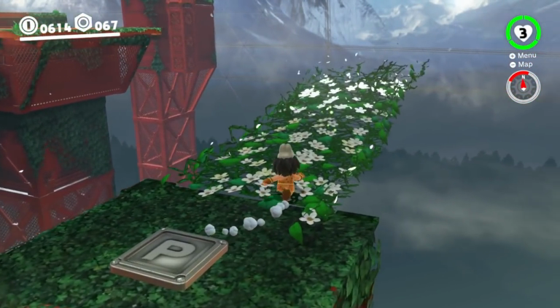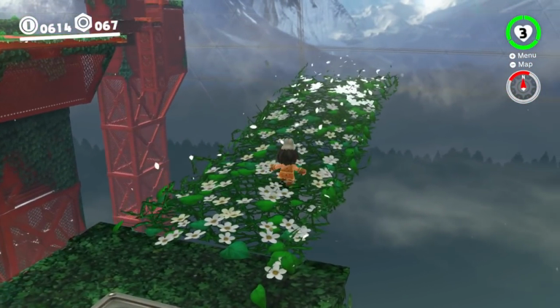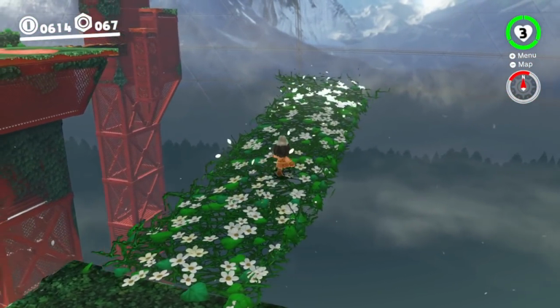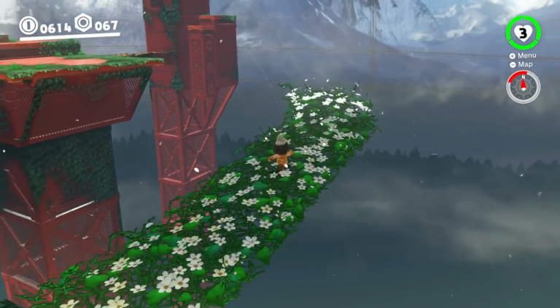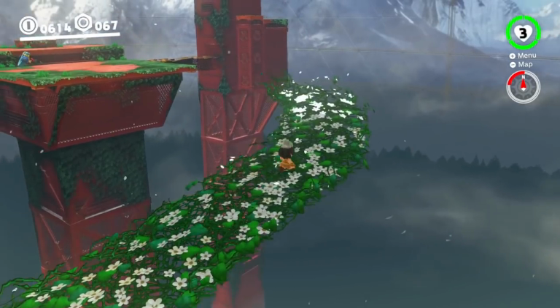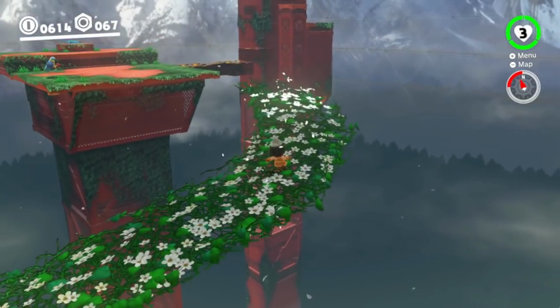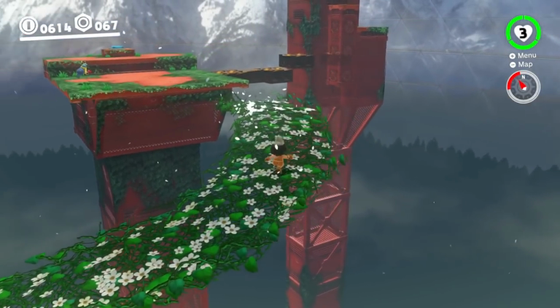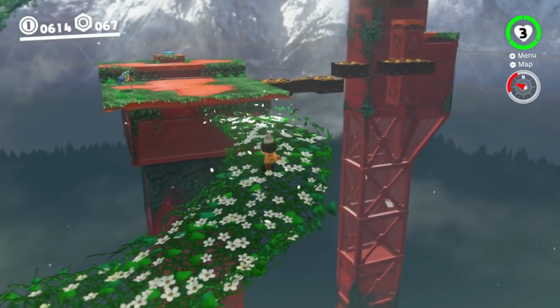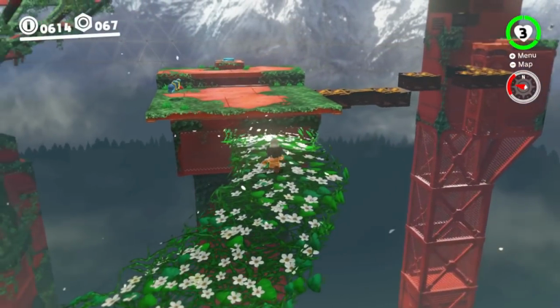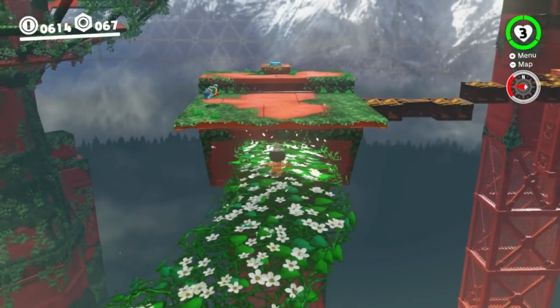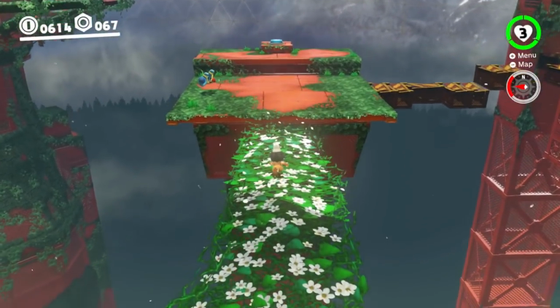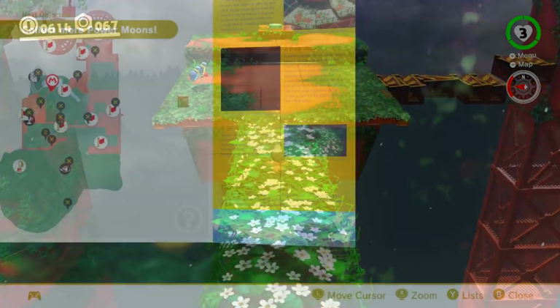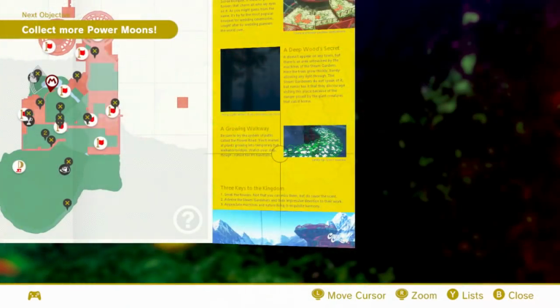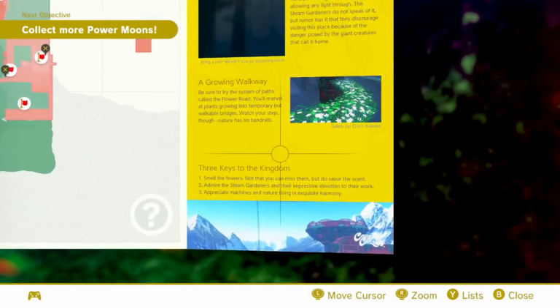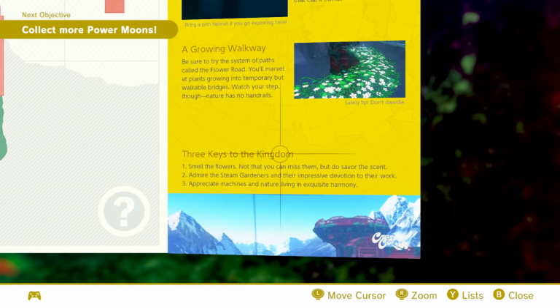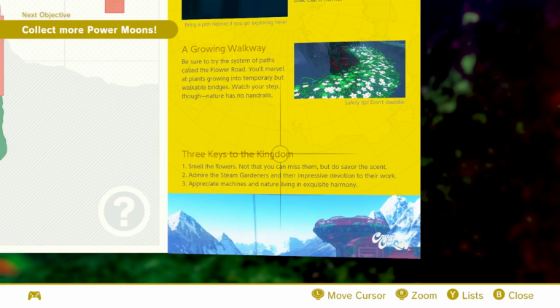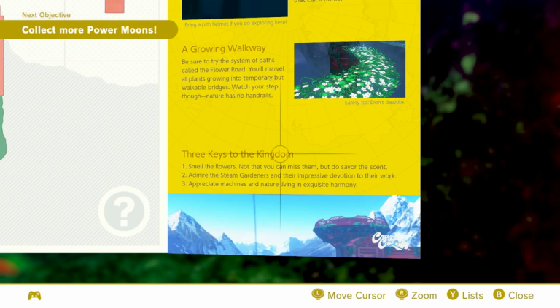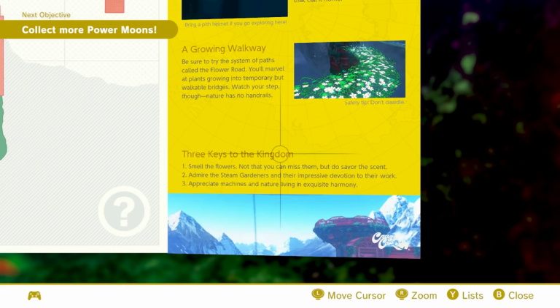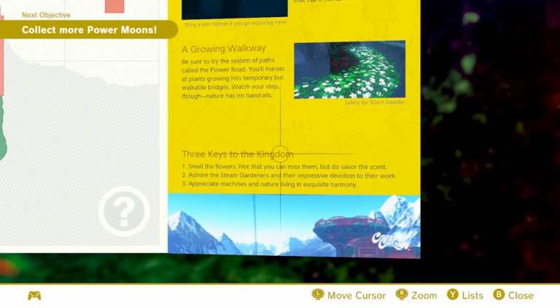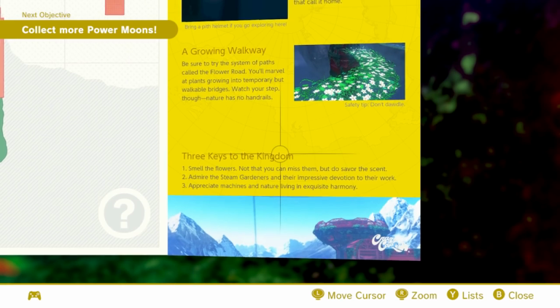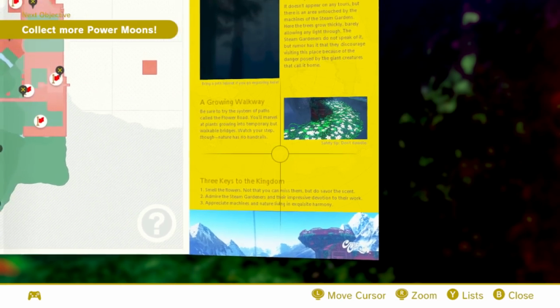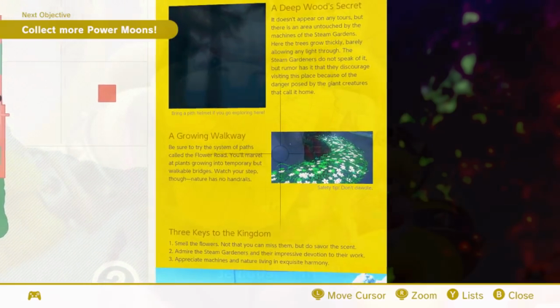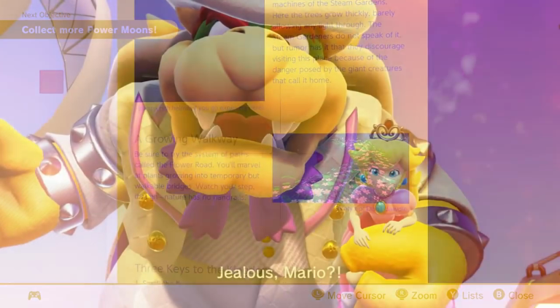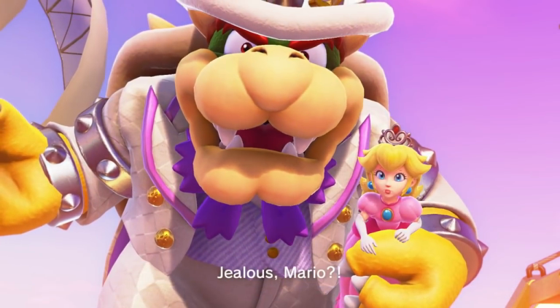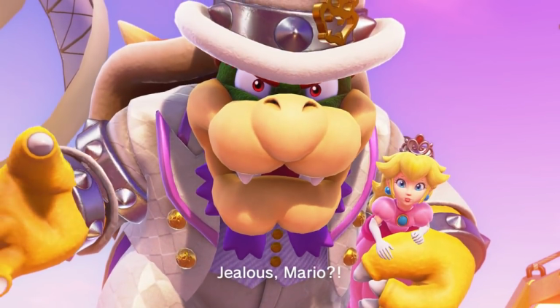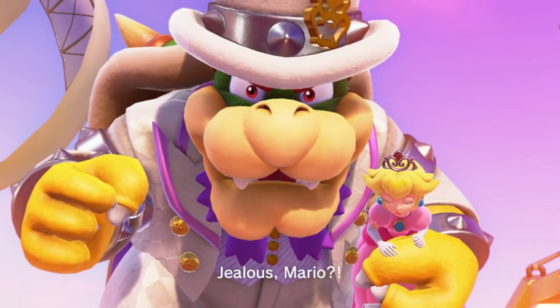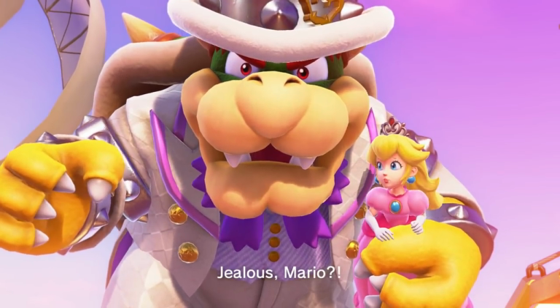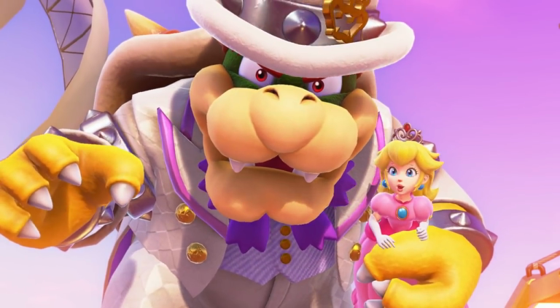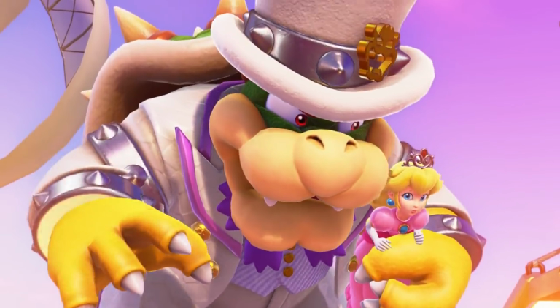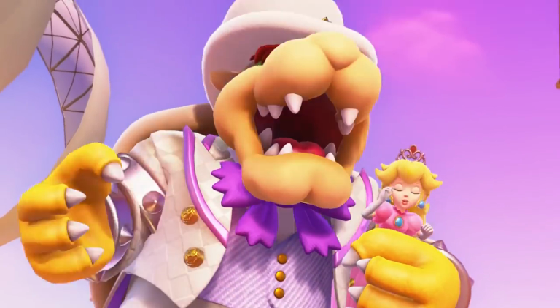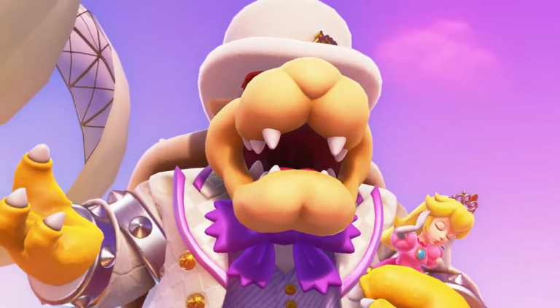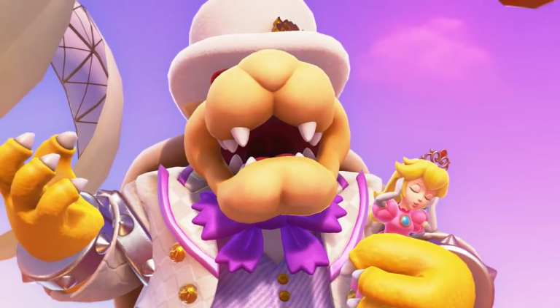Odyssey does what any sandbox game should — give us a heap of areas that feel different and fun to run around in. Atlas entries make everything seem like a real adventure, while segmented and brief interludes set the scene of Bowser attempting to marry Princess Peach against her will. The narrative yet again isn't the draw; it's the journey.